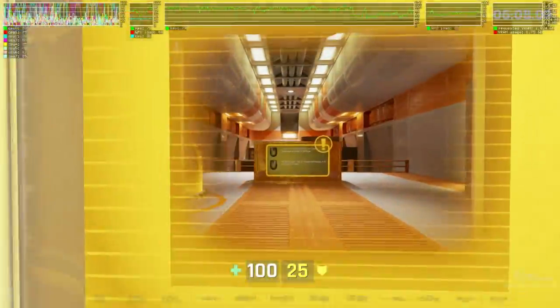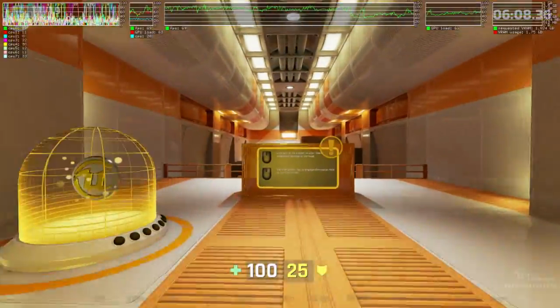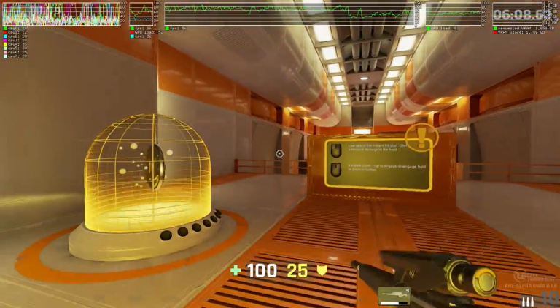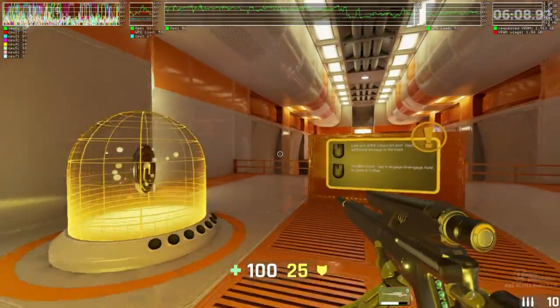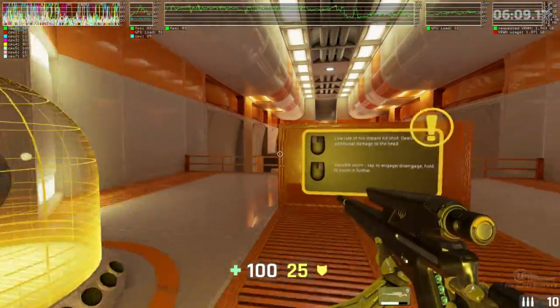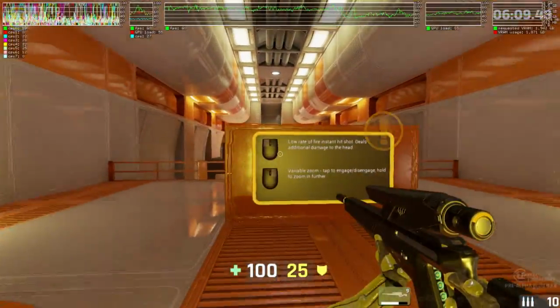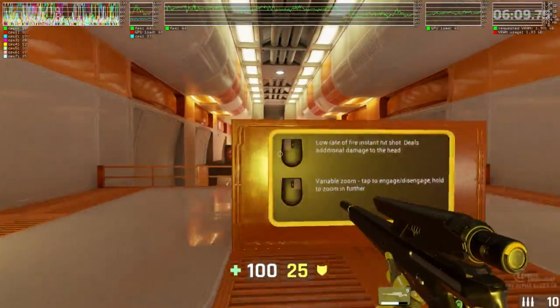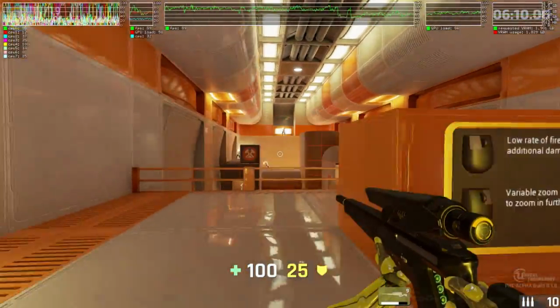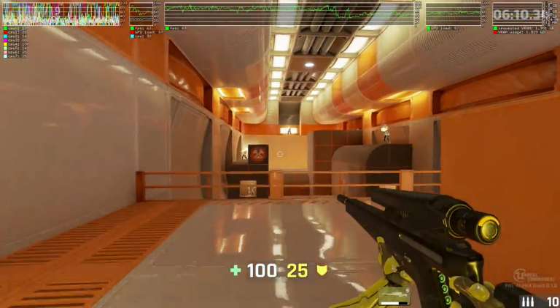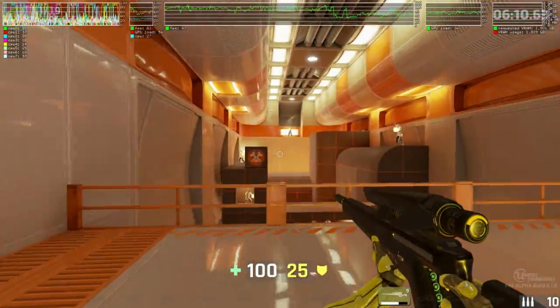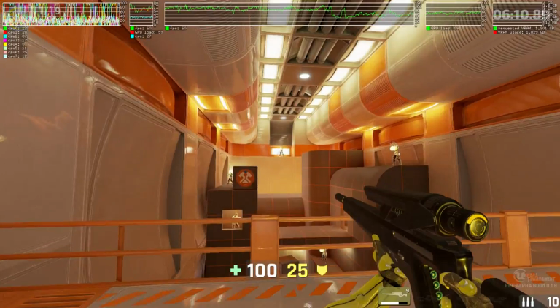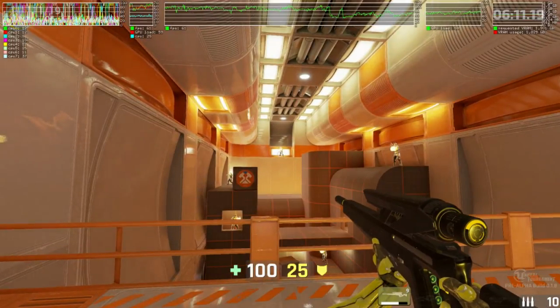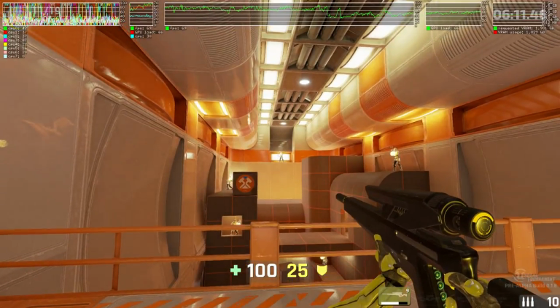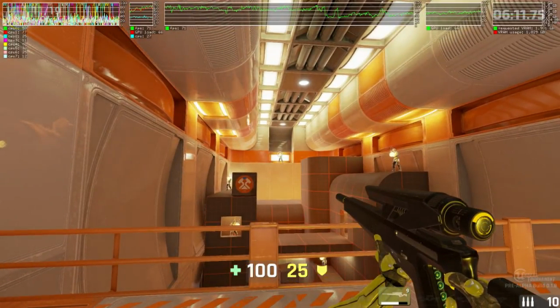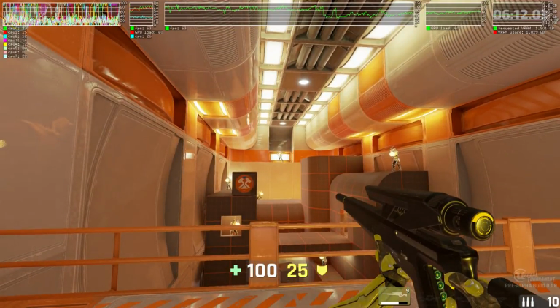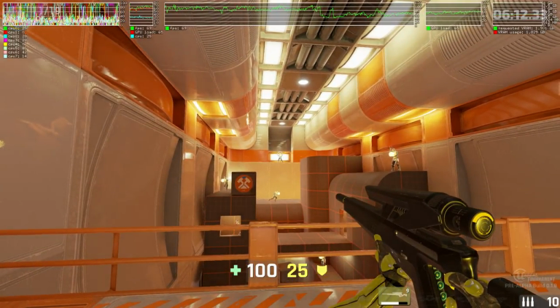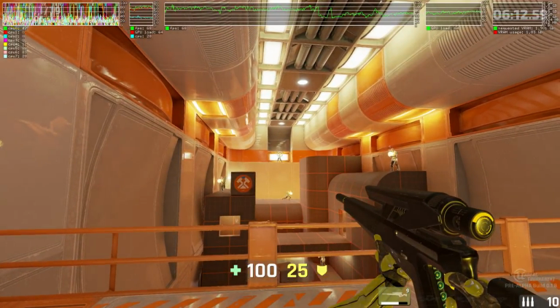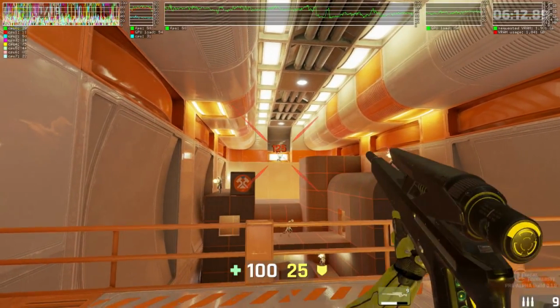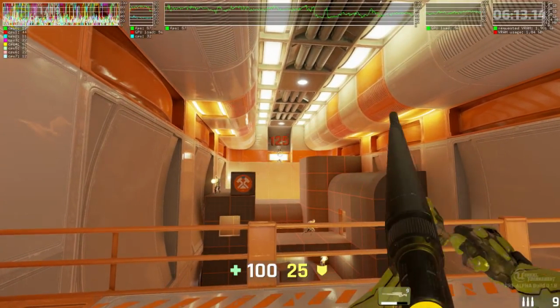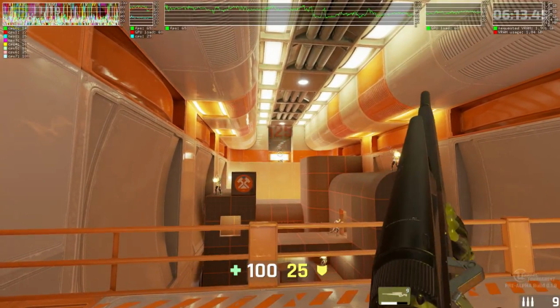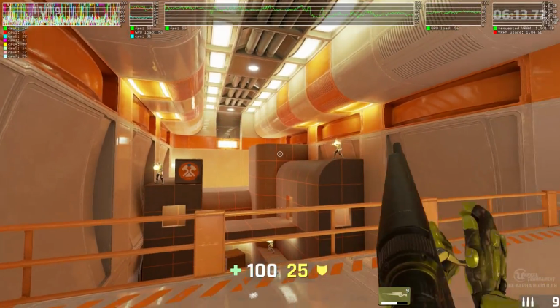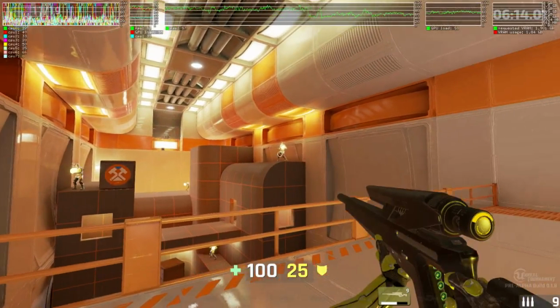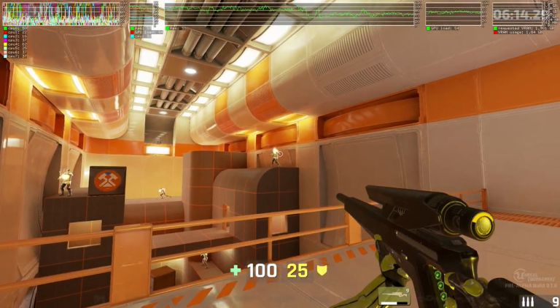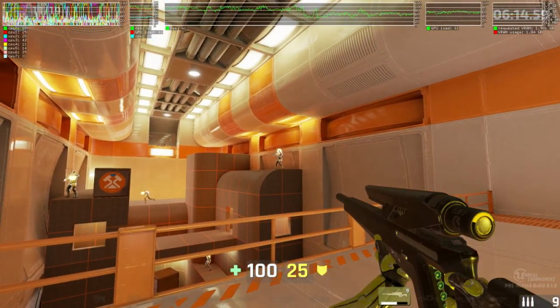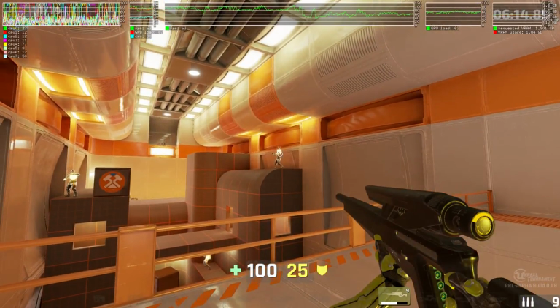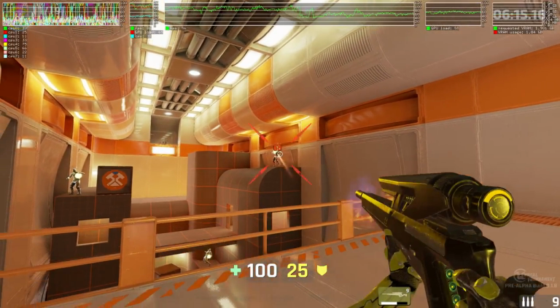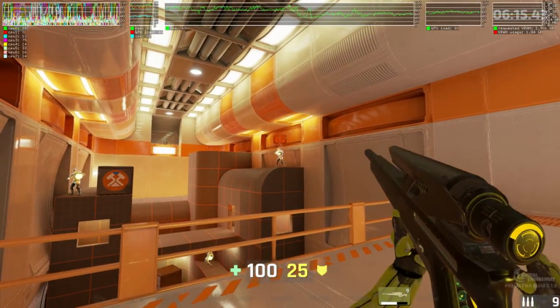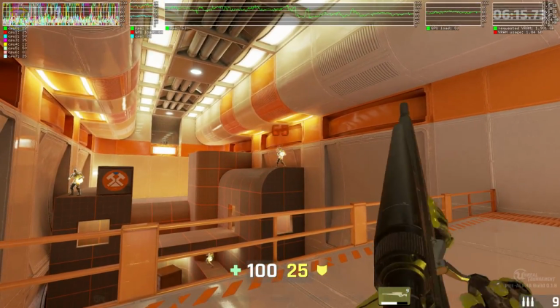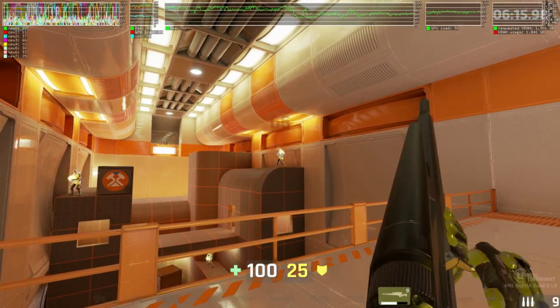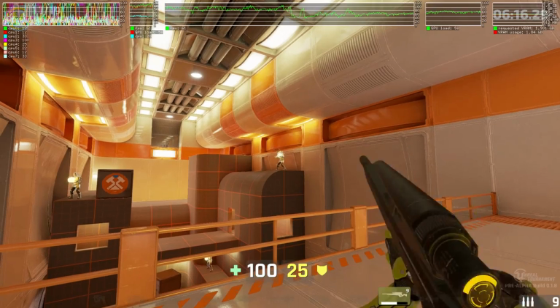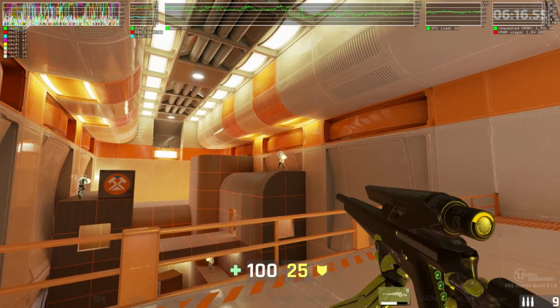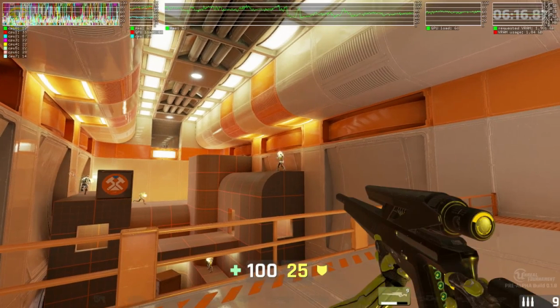The primary fire mode of the sniper rifle fires a high-velocity projectile. The secondary fire mode of the sniper rifle assumes the scope while held.